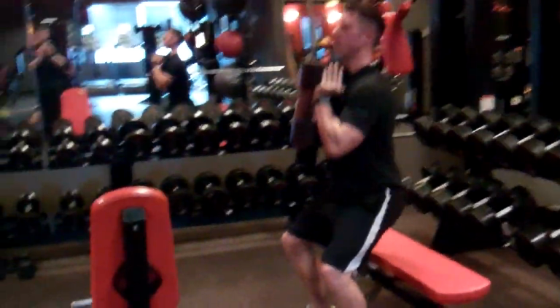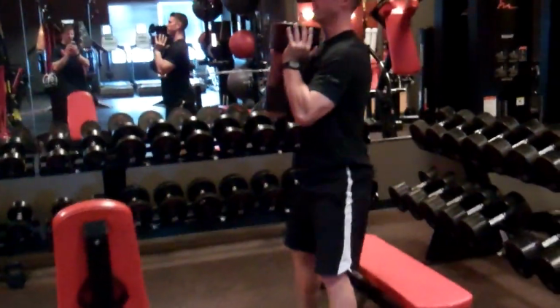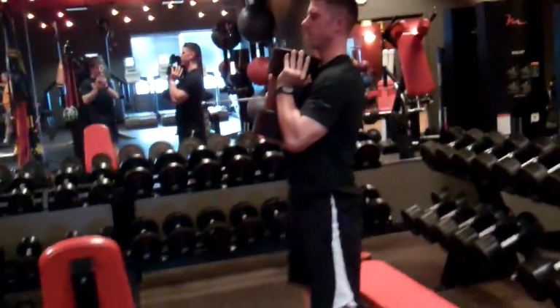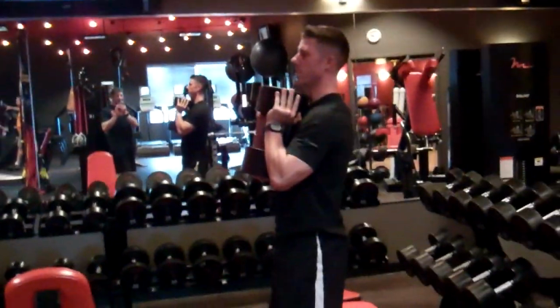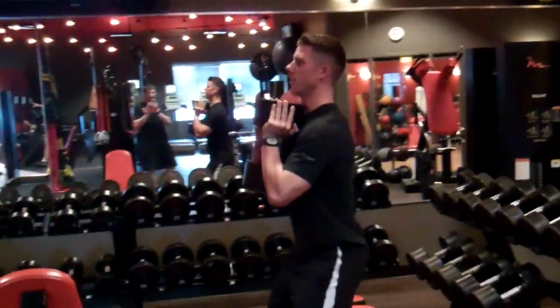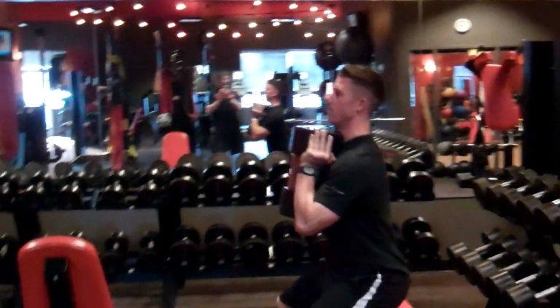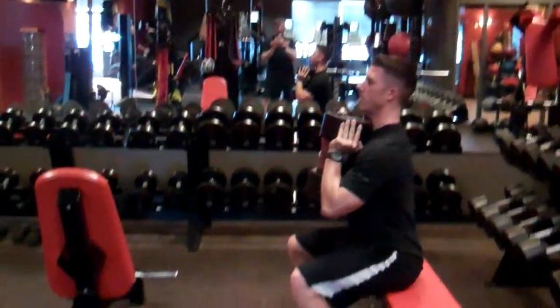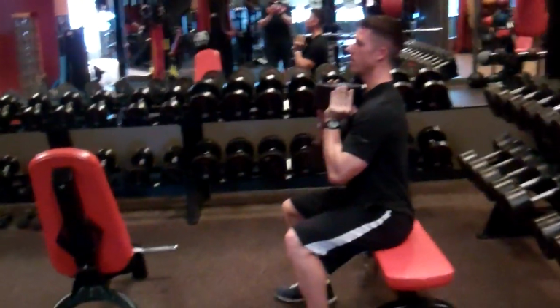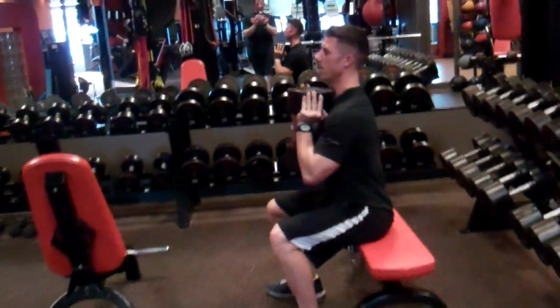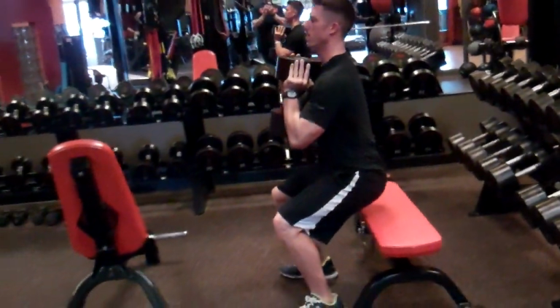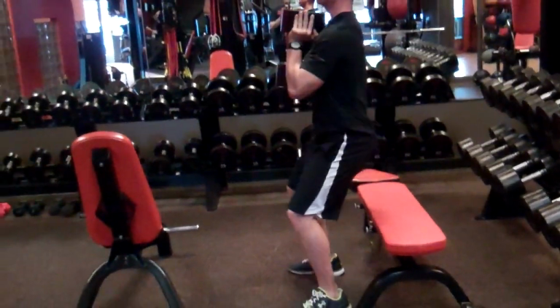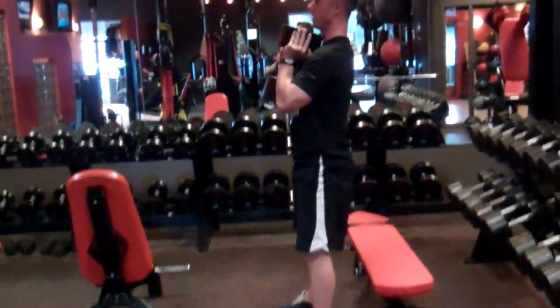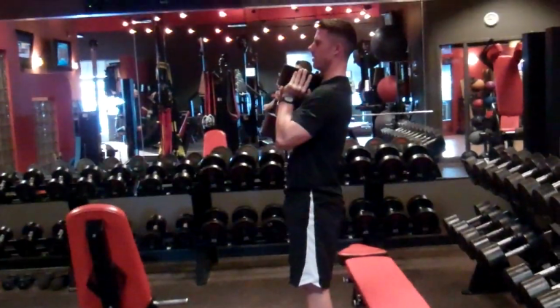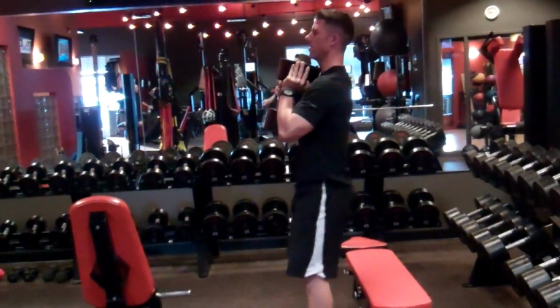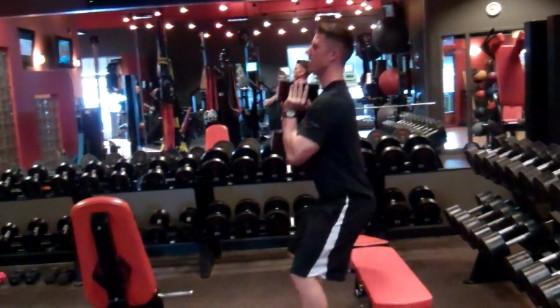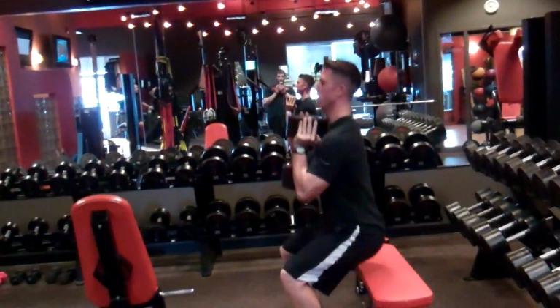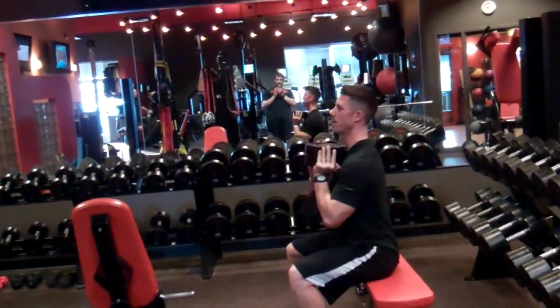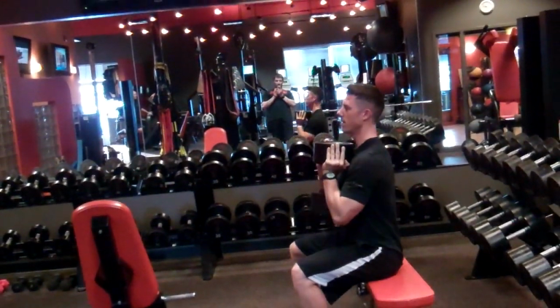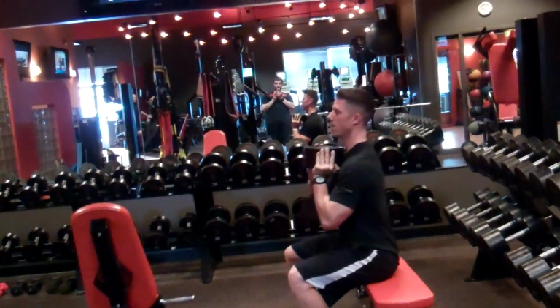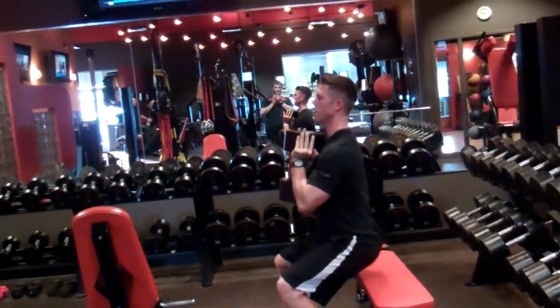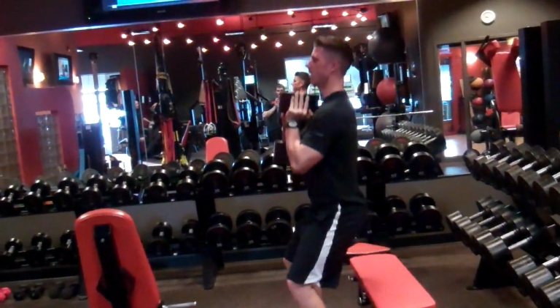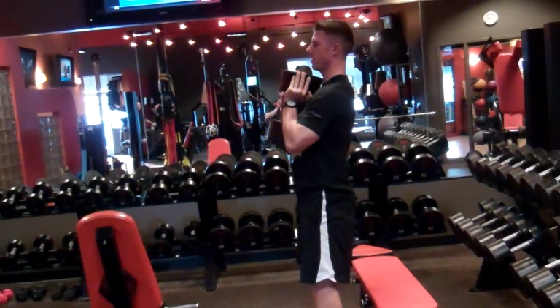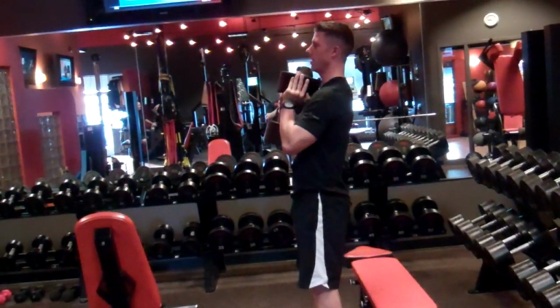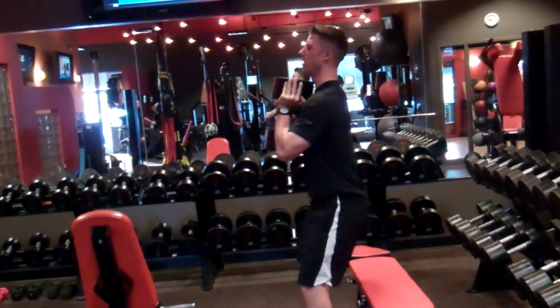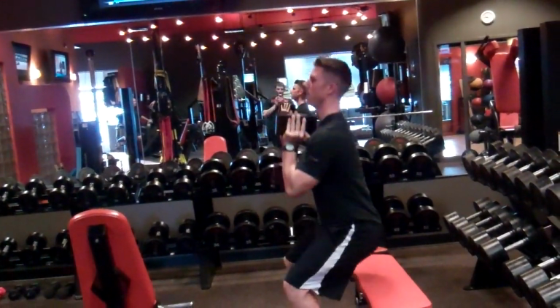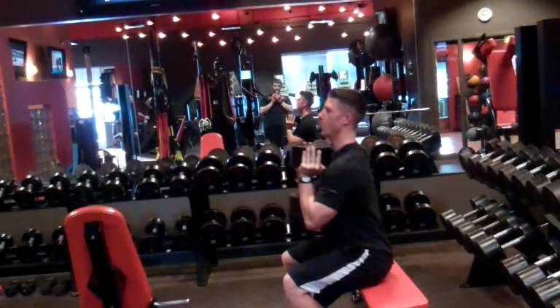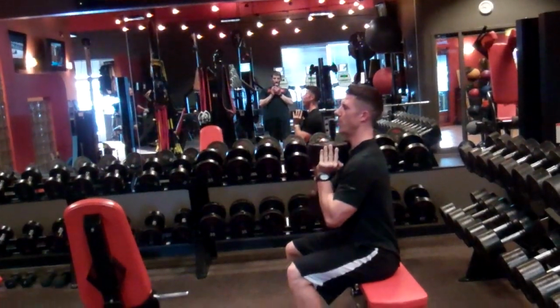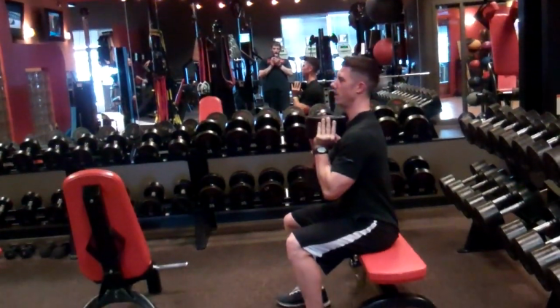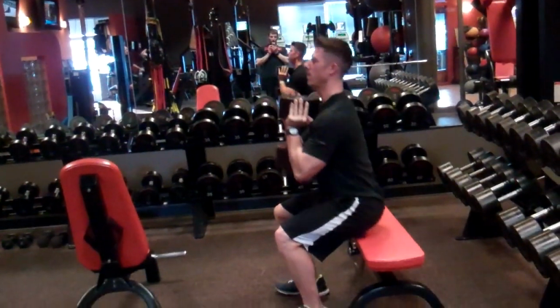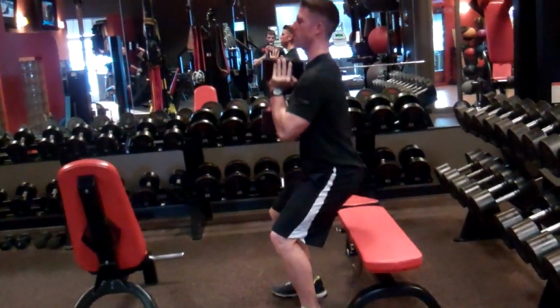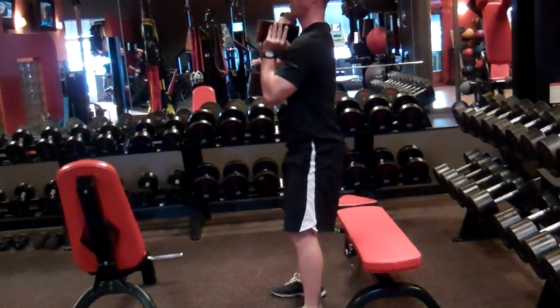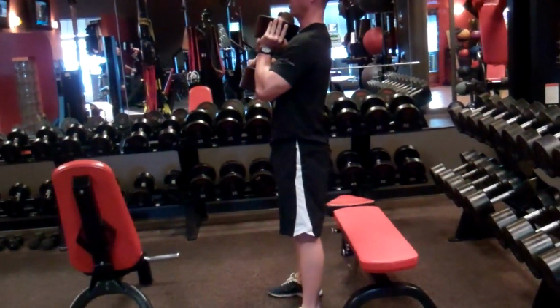Make sure you come all the way down to the box. Knees gotta be 90 degrees at the very bottom of the box. We're going for time.